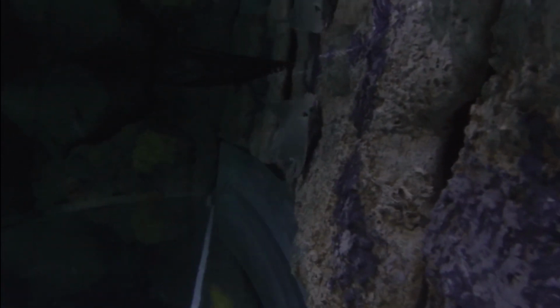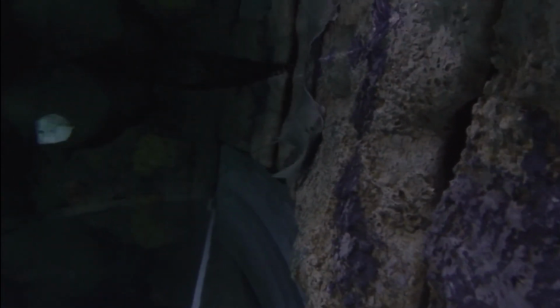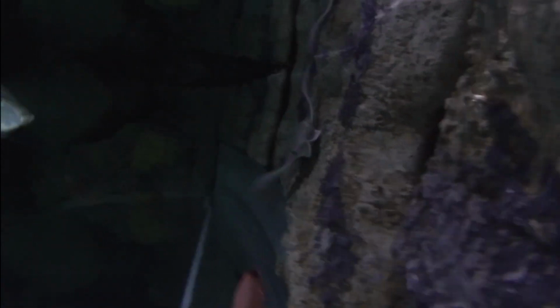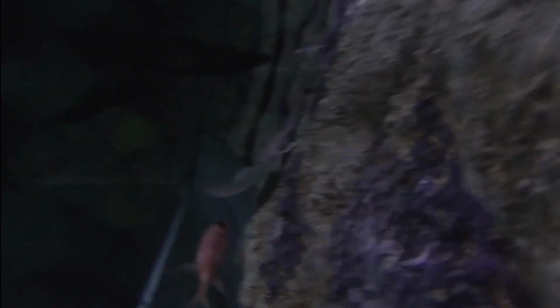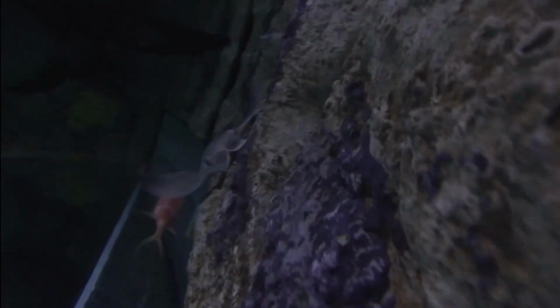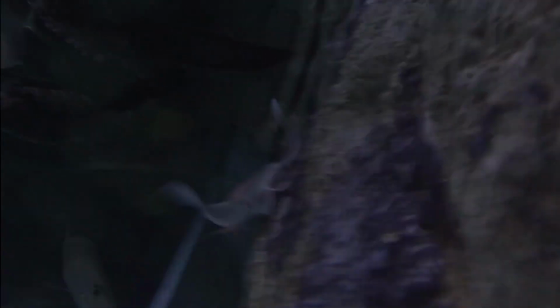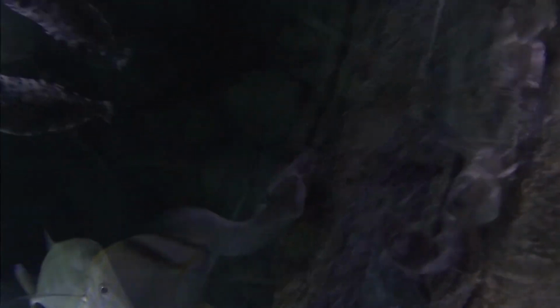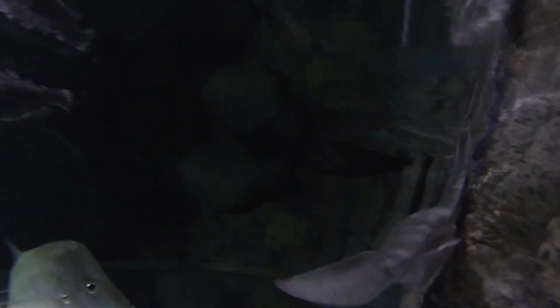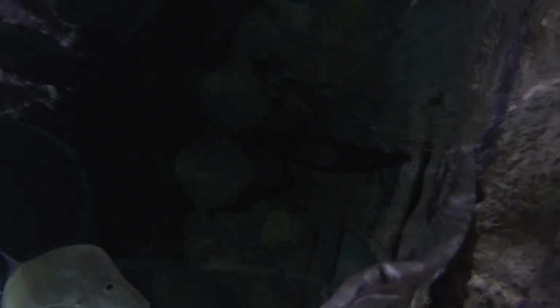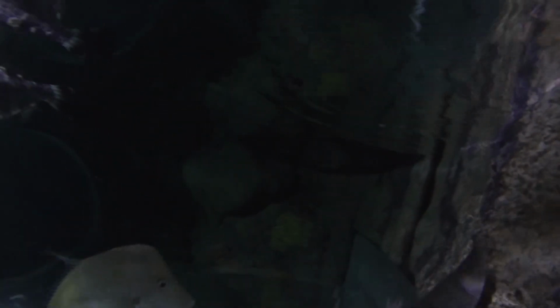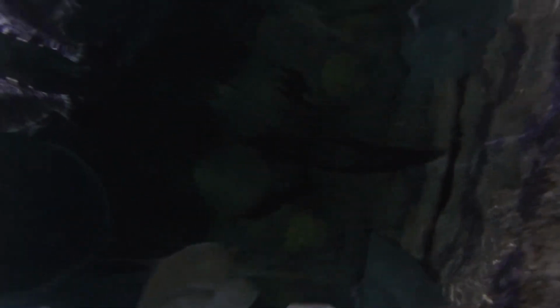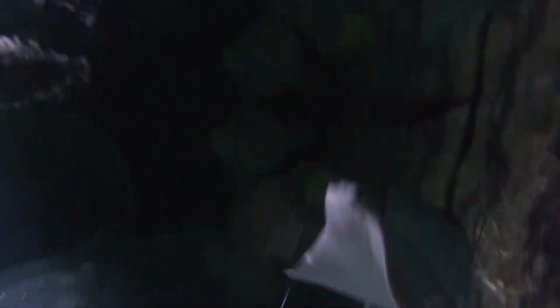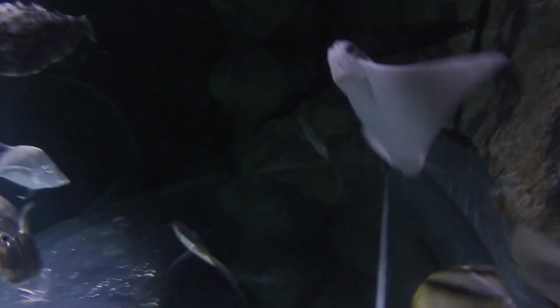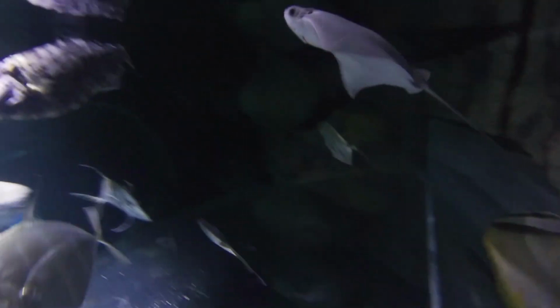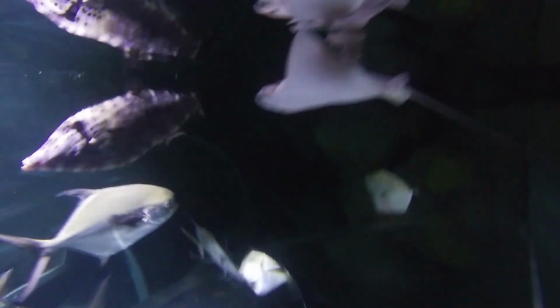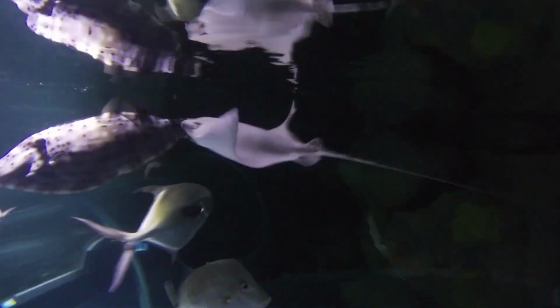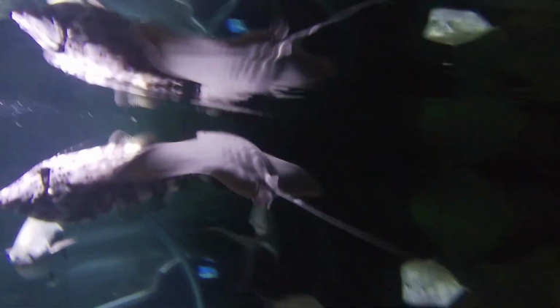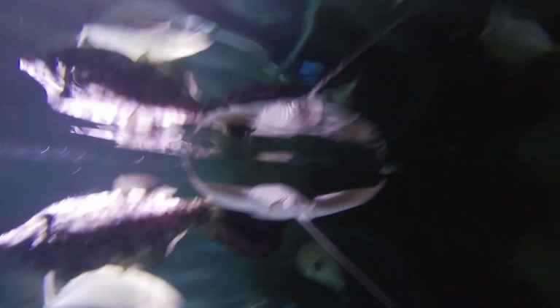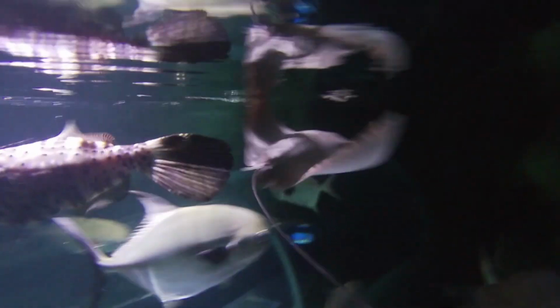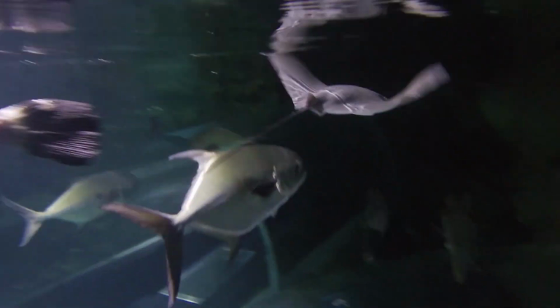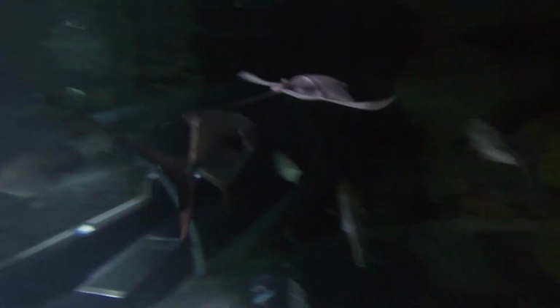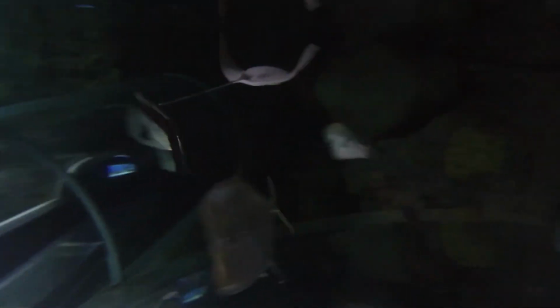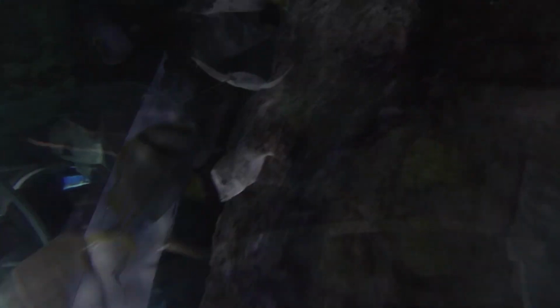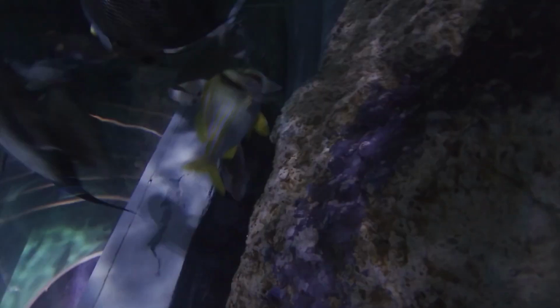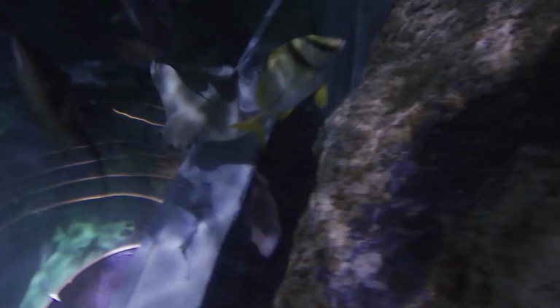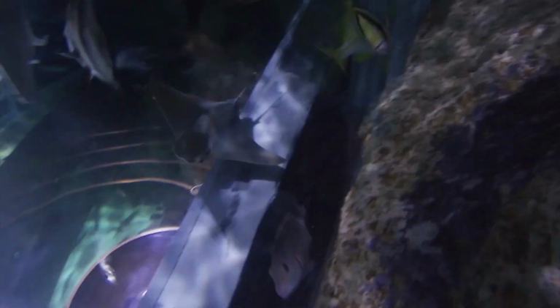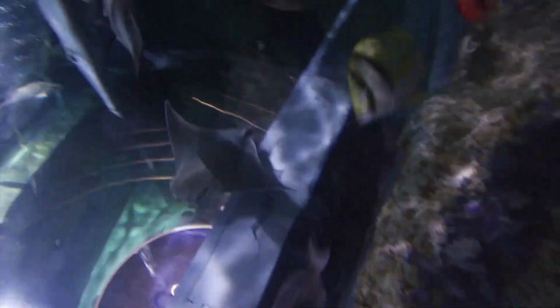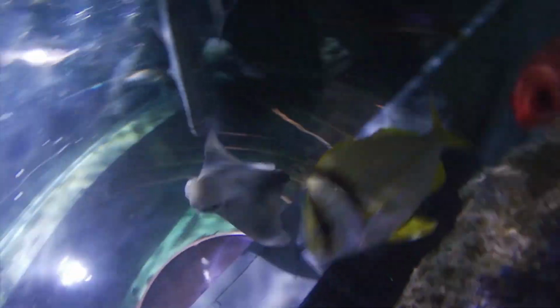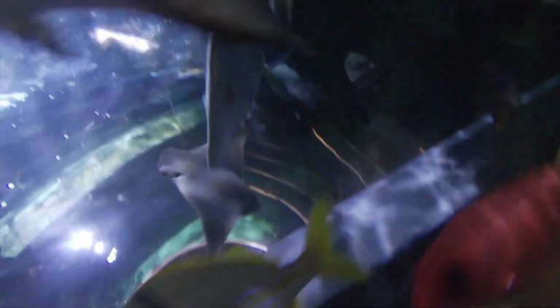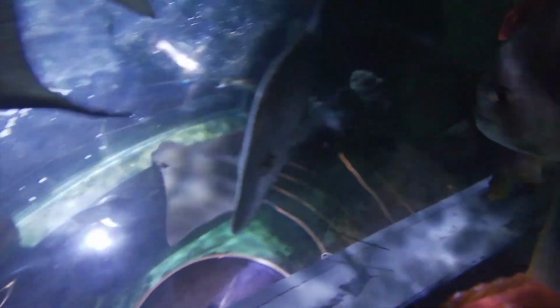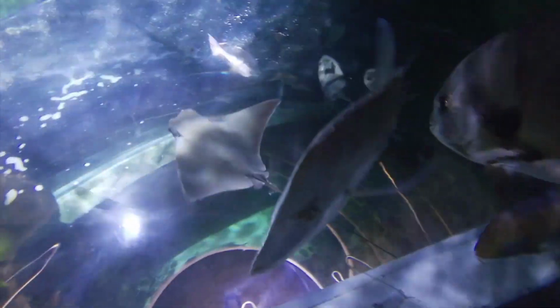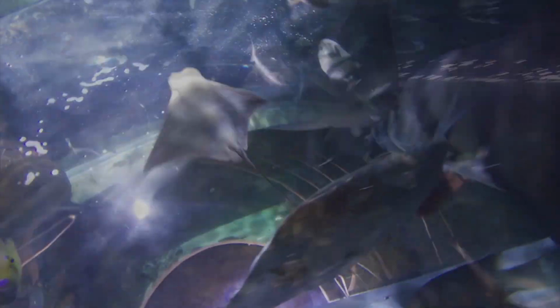Cownose rays and other species of eagle rays are excellent swimmers. Several species of ray, including the Cownose Ray, are even able to fly through the water so well that they are able to breach the surface and jump out of the water, giving the appearance of flying.